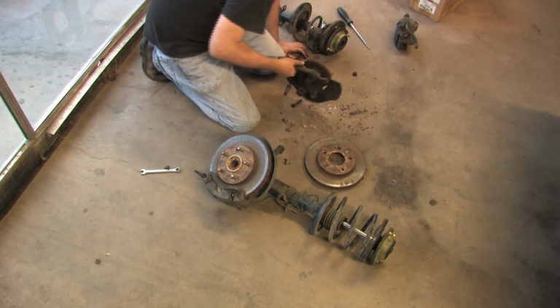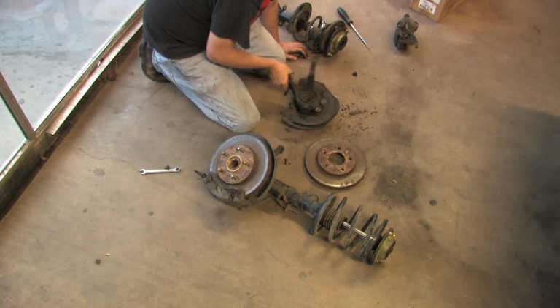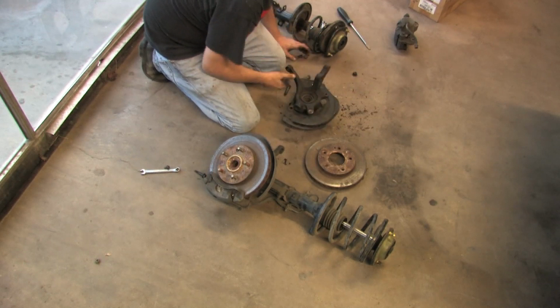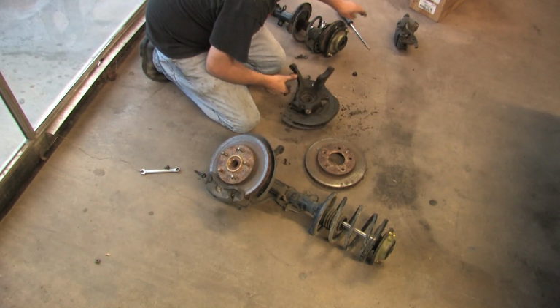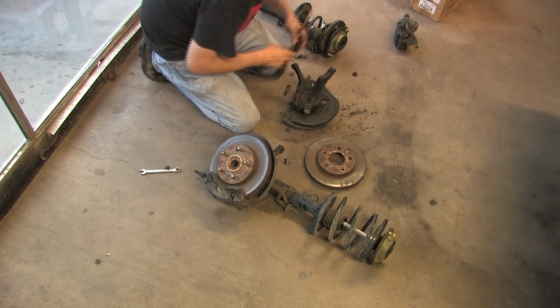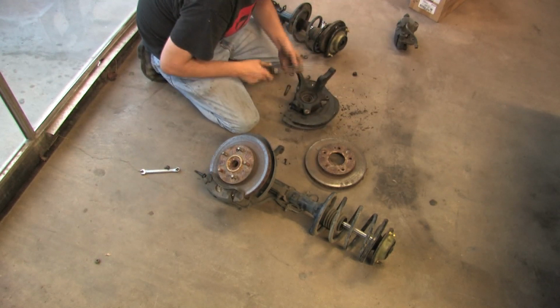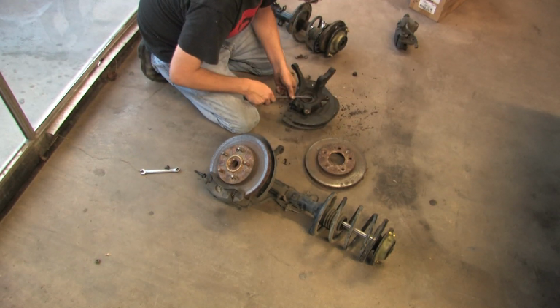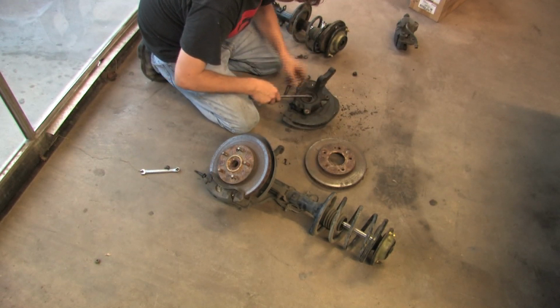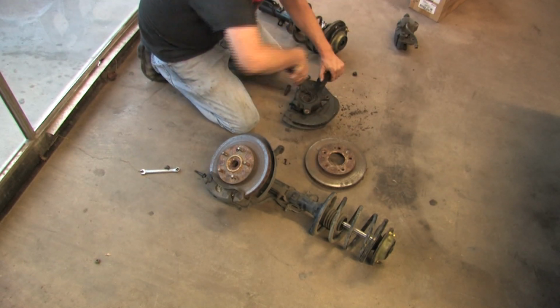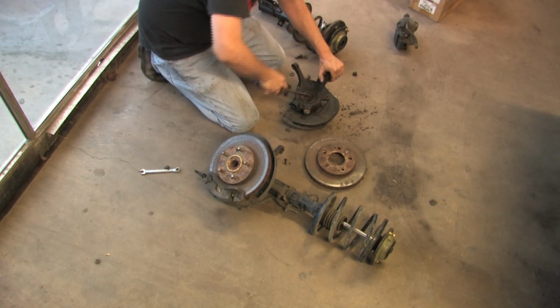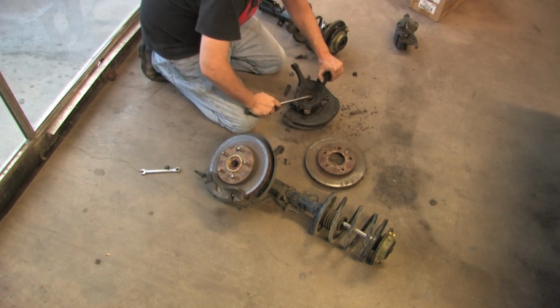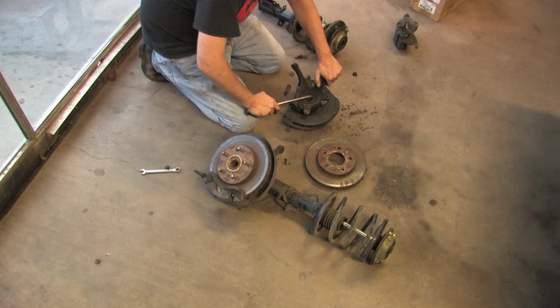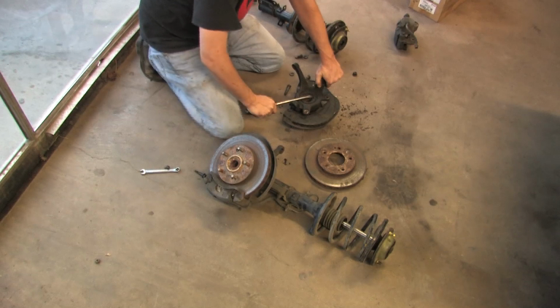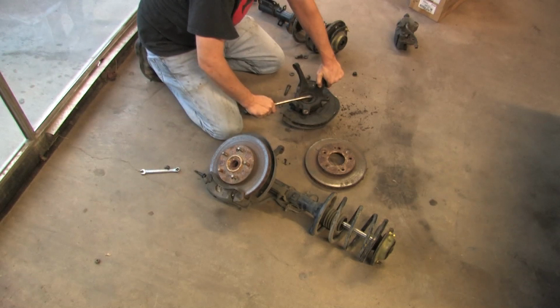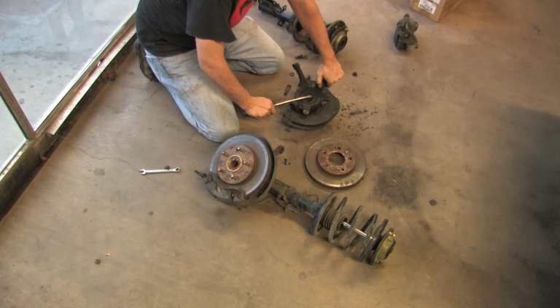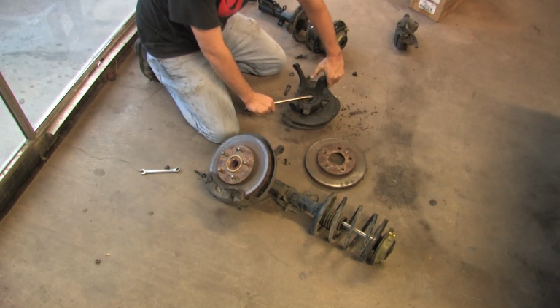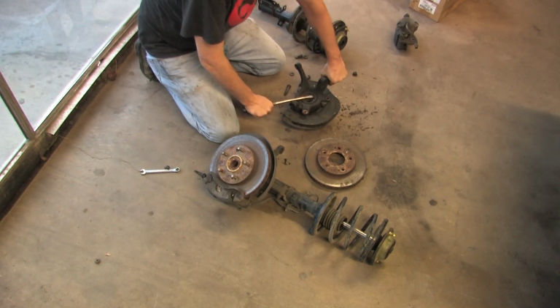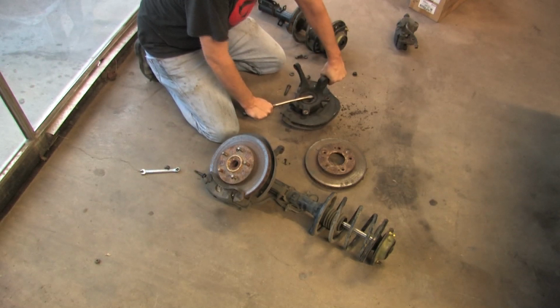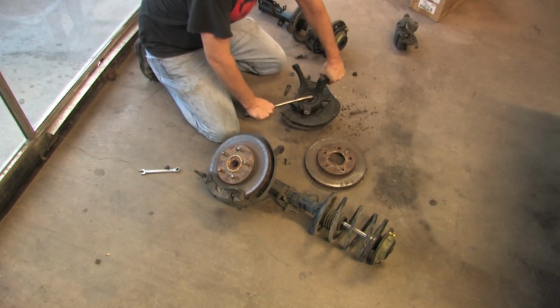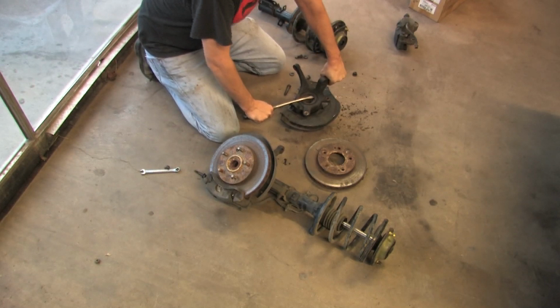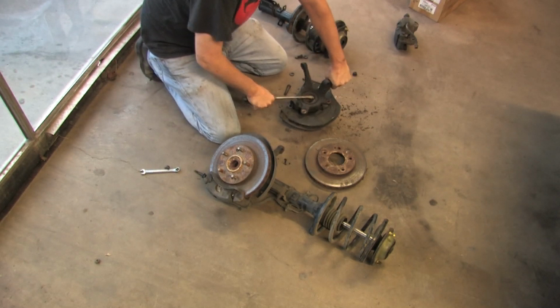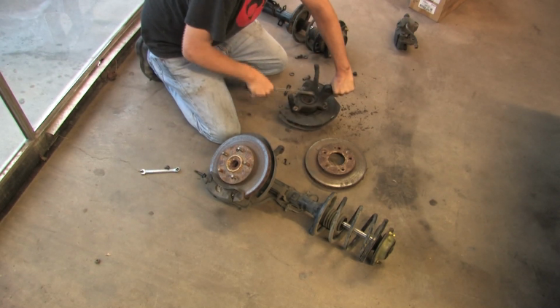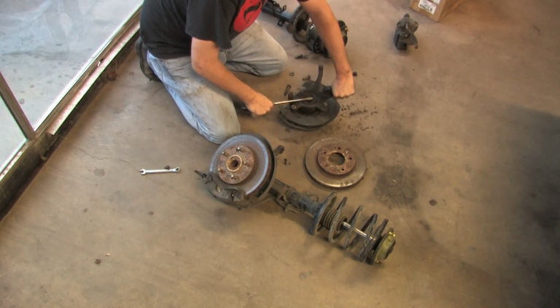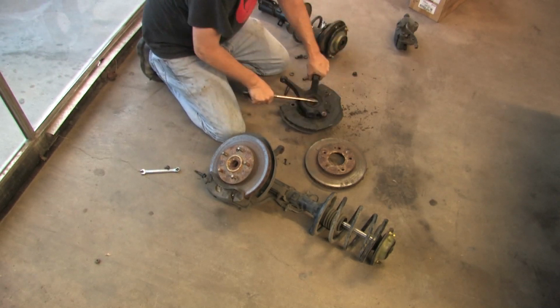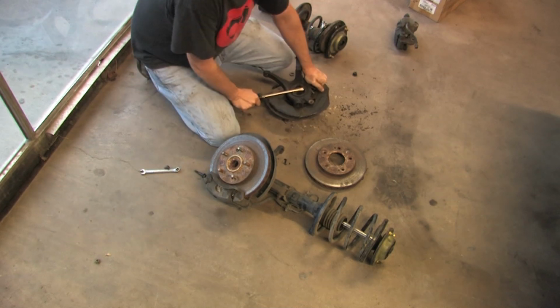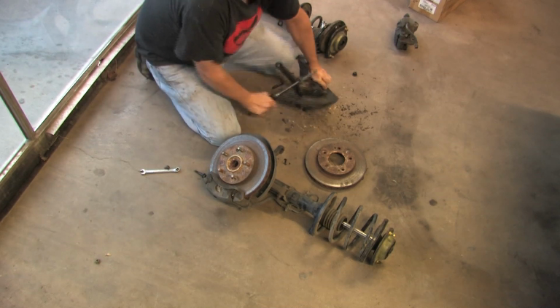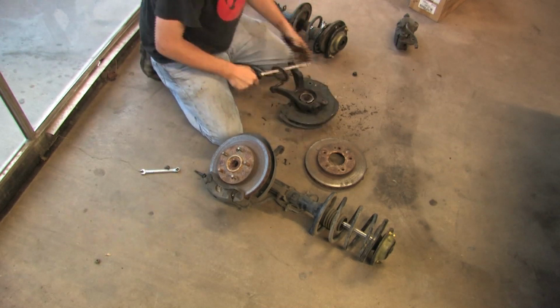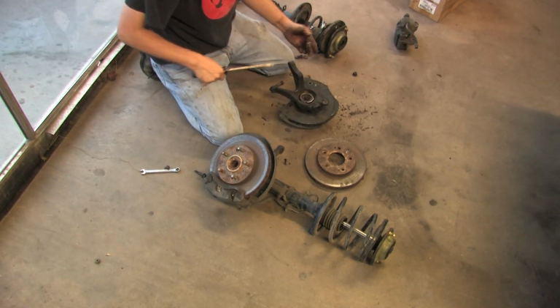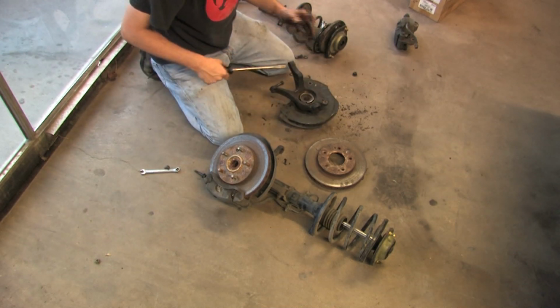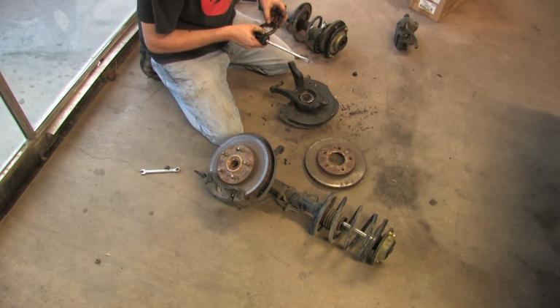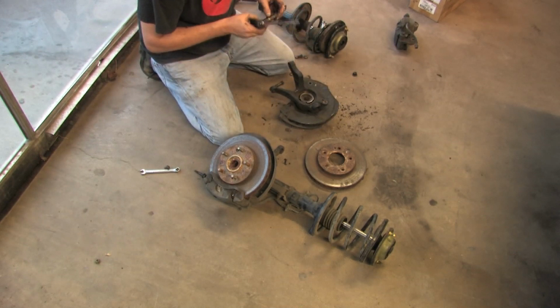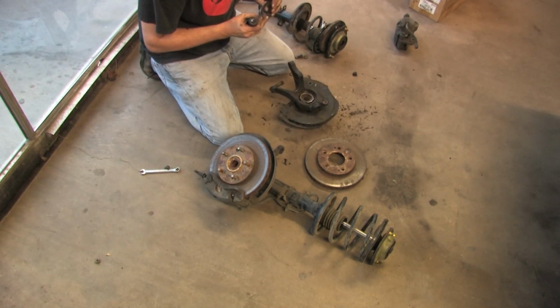At this point, what you want to do is pop off the inner seal, which just goes around the bearing. You take a big flathead screwdriver, wiggle that sucker out — there we go — there's the inner seal.